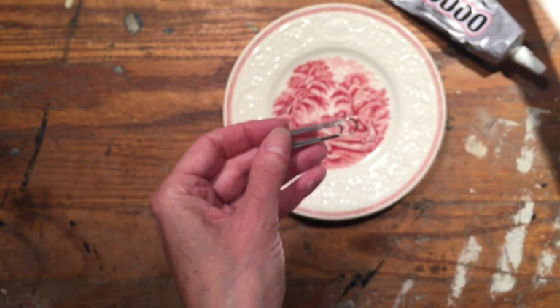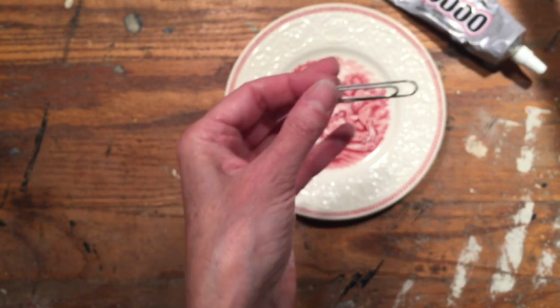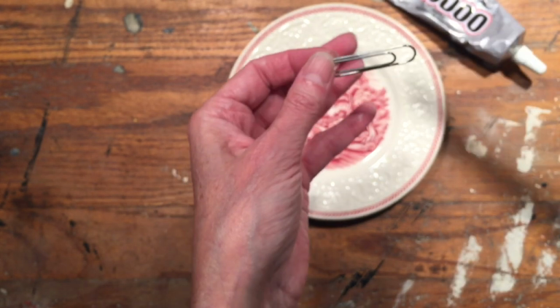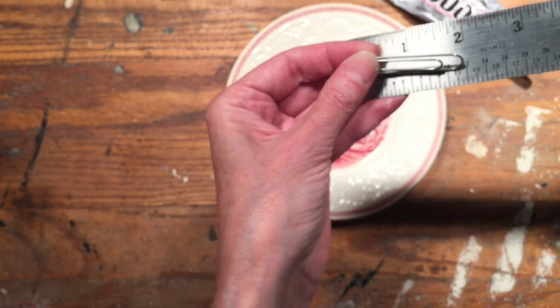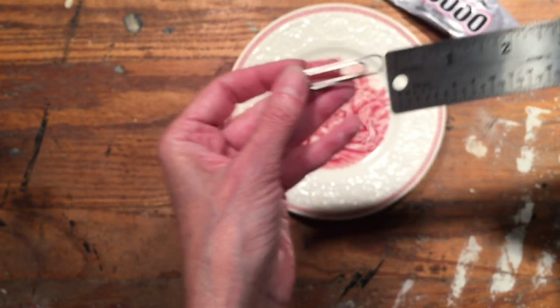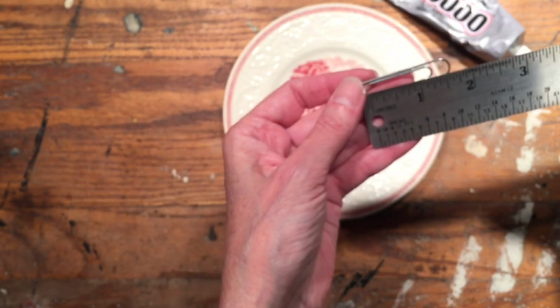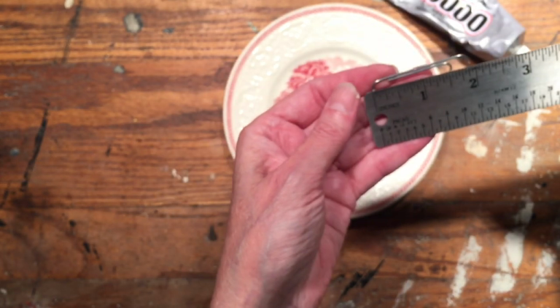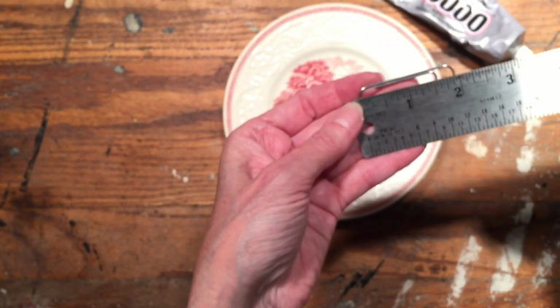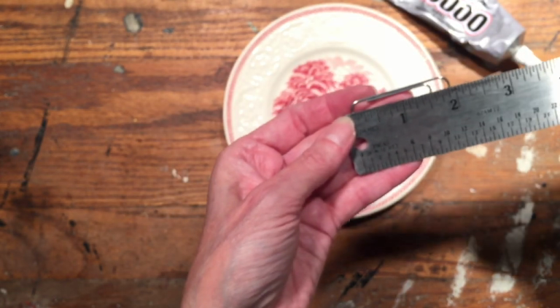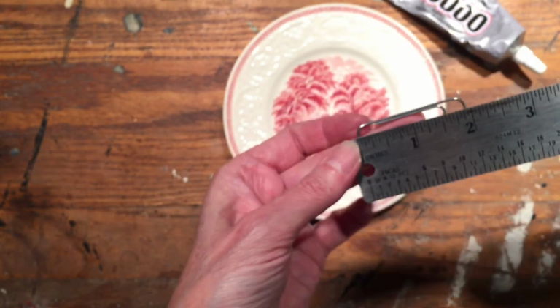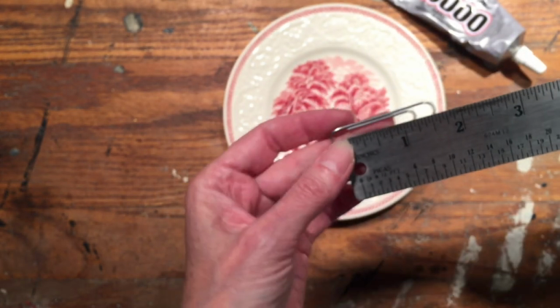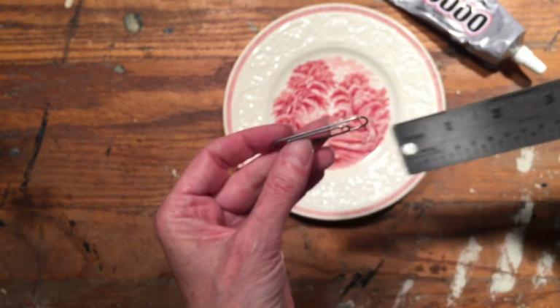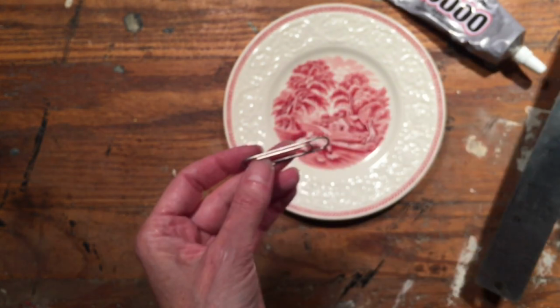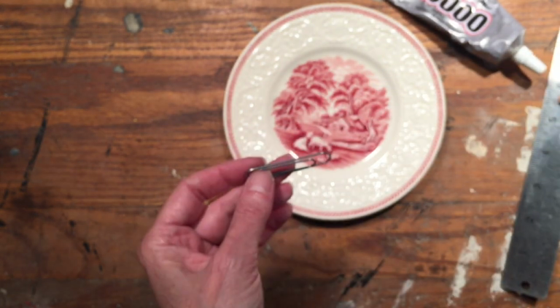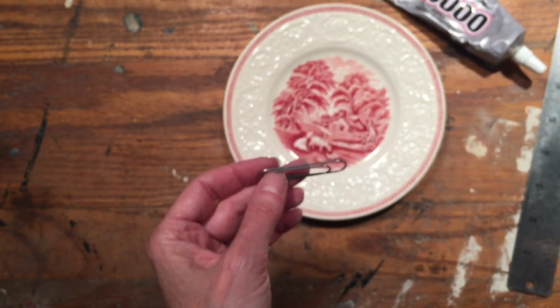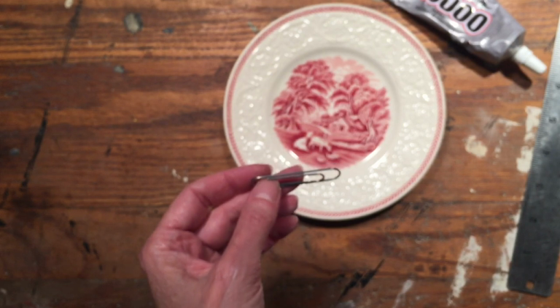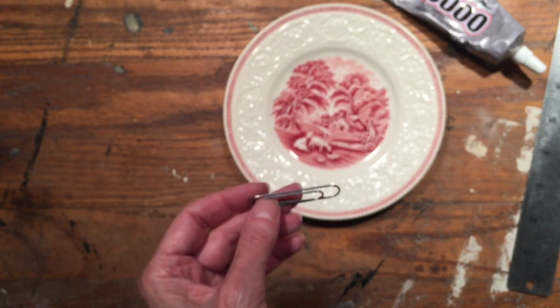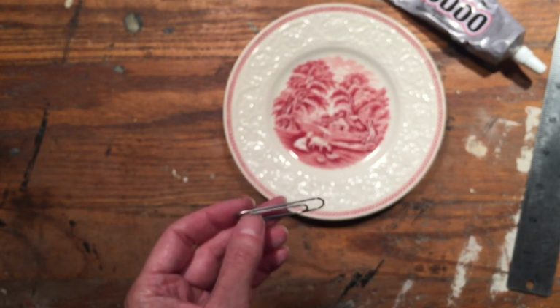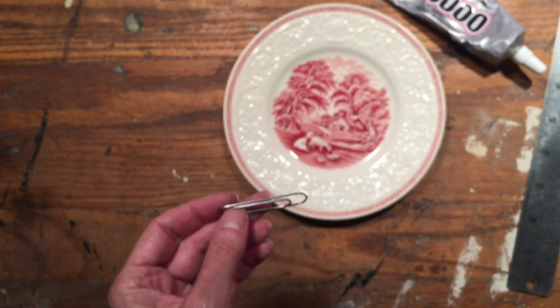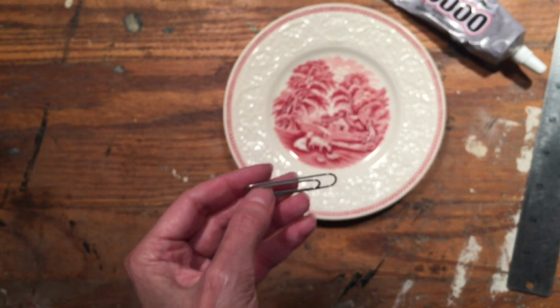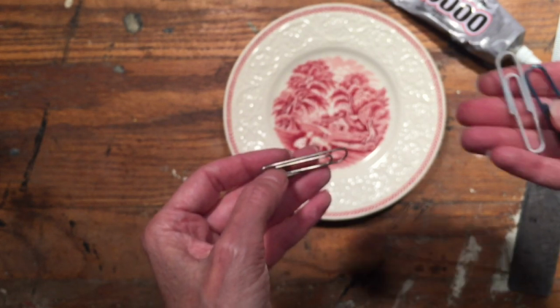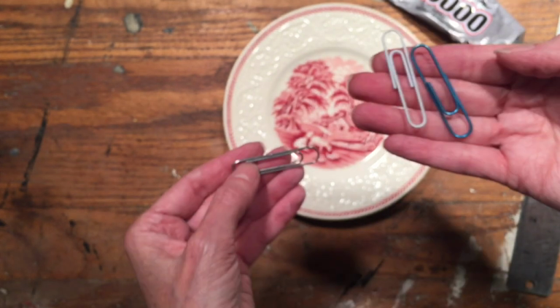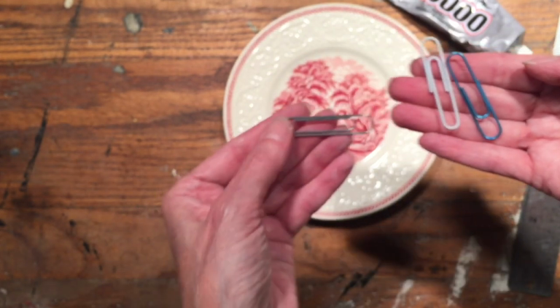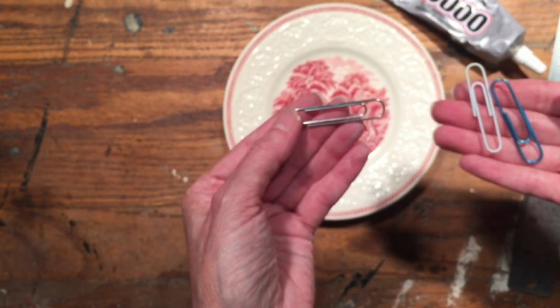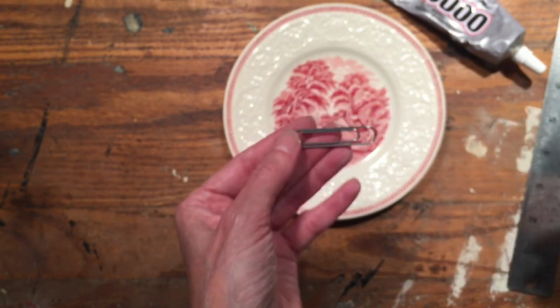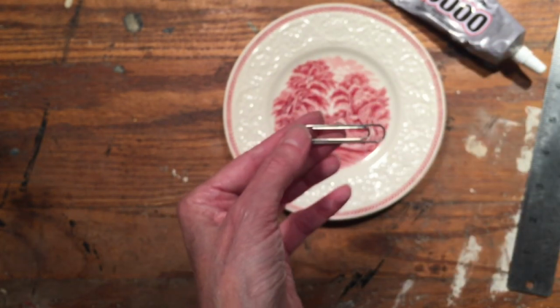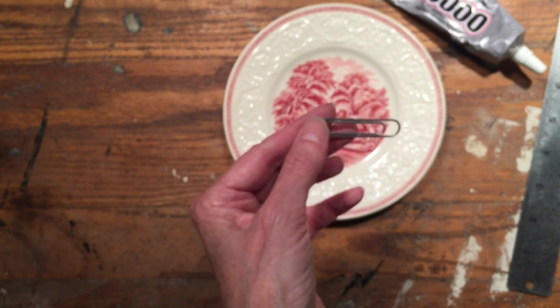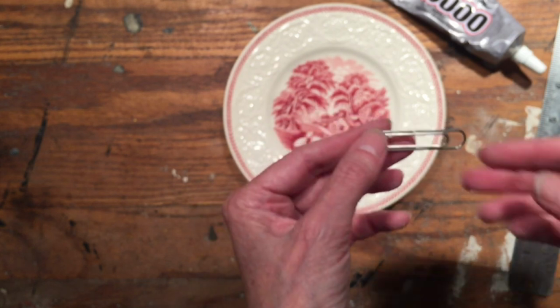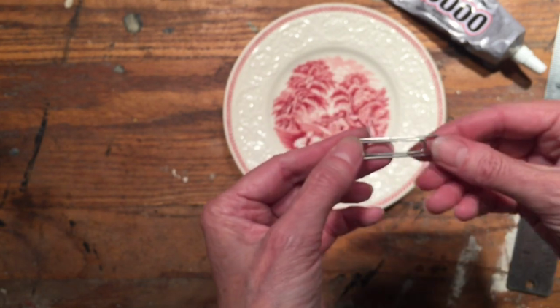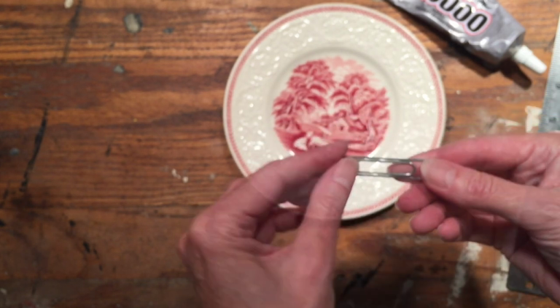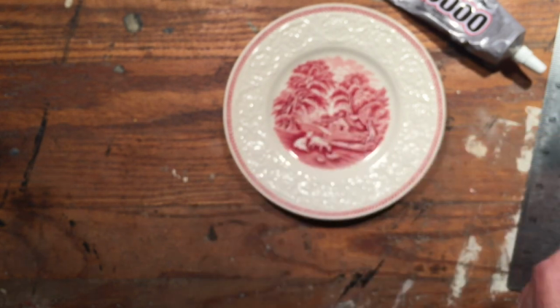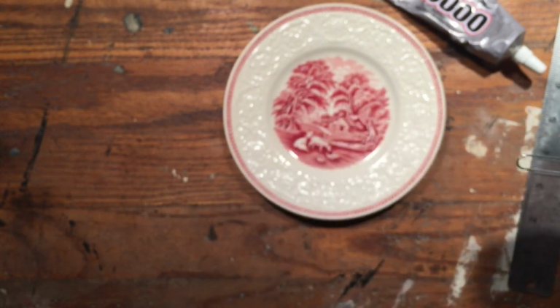This is a two-inch paper clip, and you want to use the larger sized paper clip — two inch works great. There are plastic-coated ones or metal ones; I don't know if it matters, I just use whatever I have.